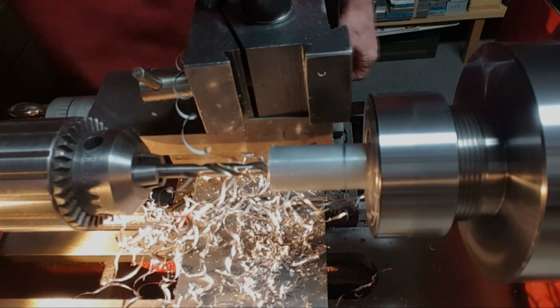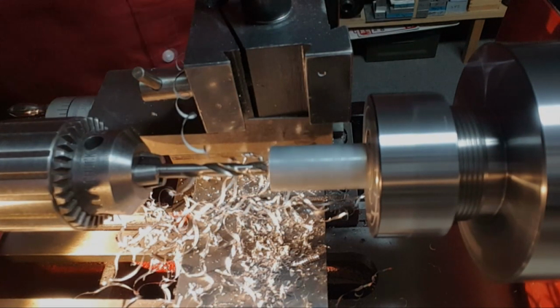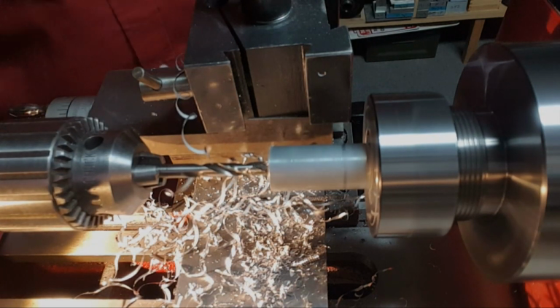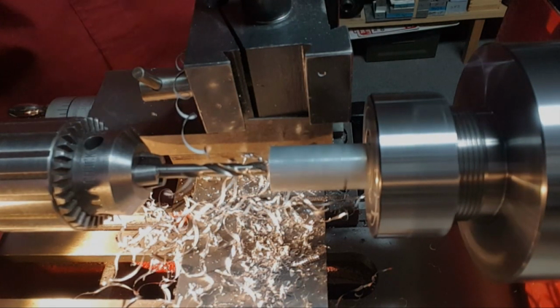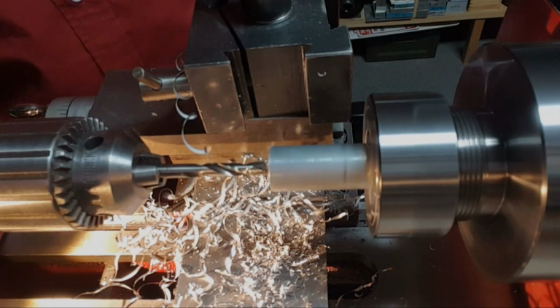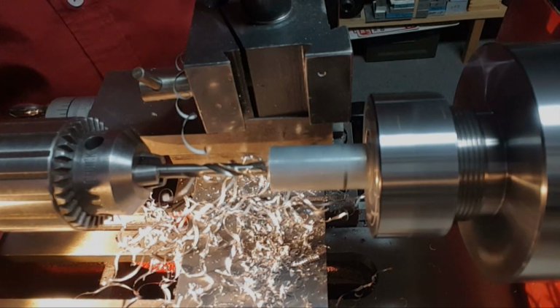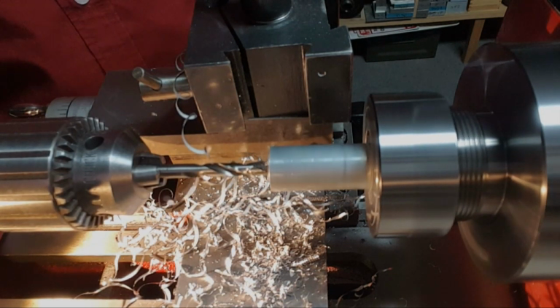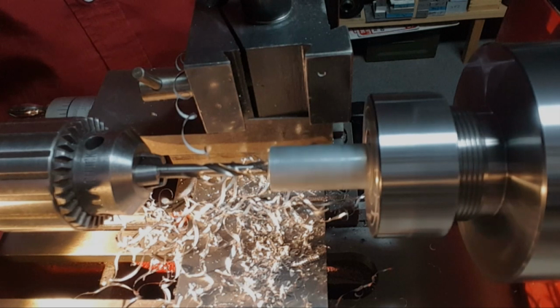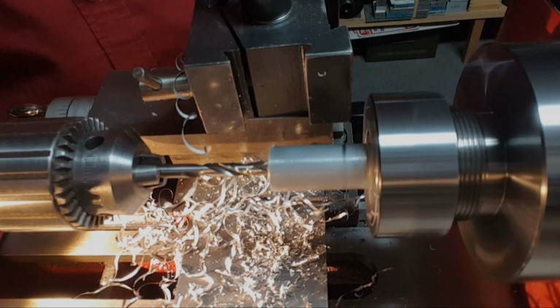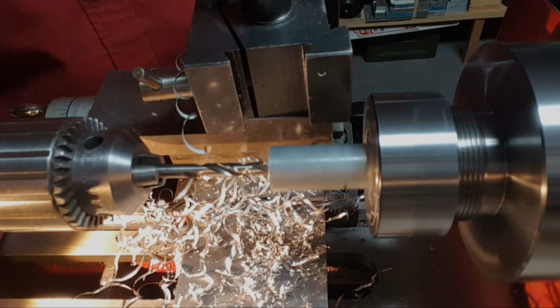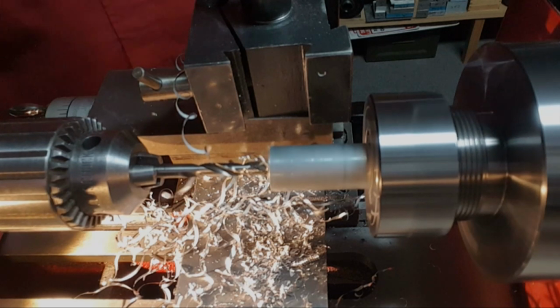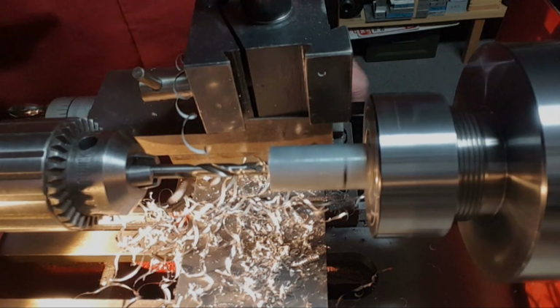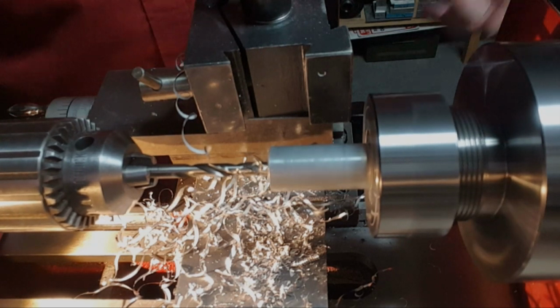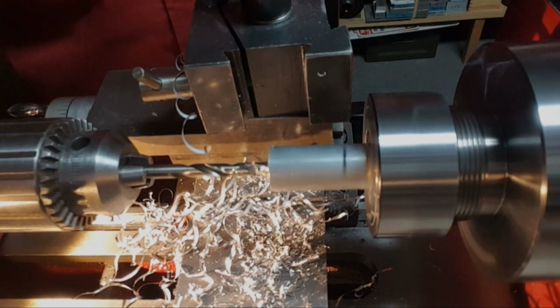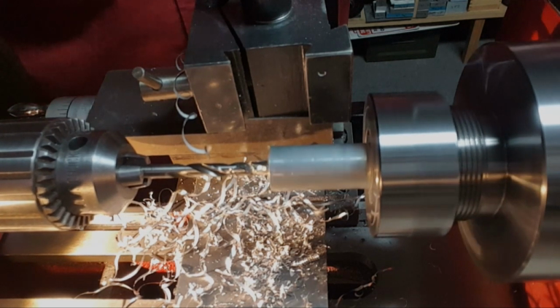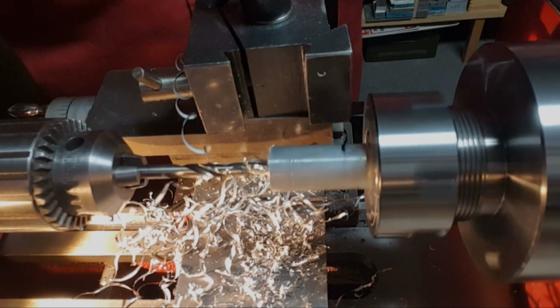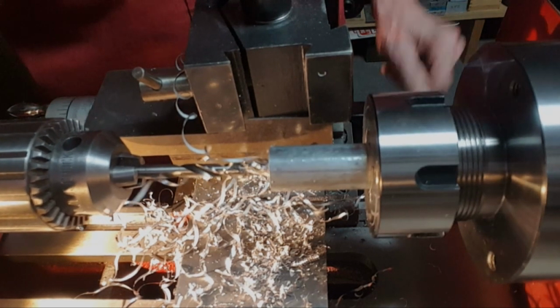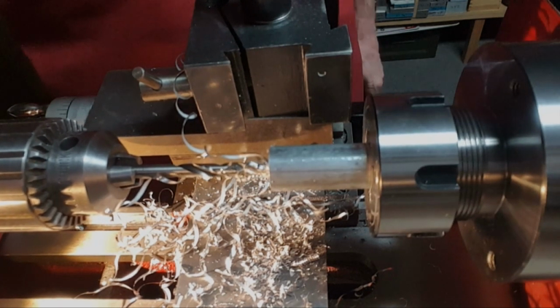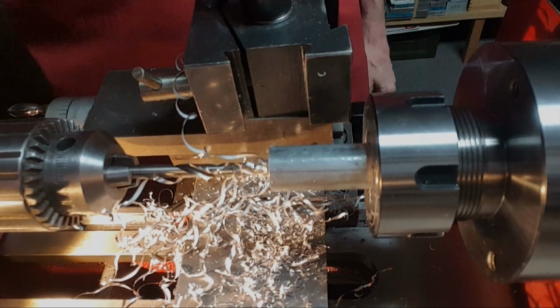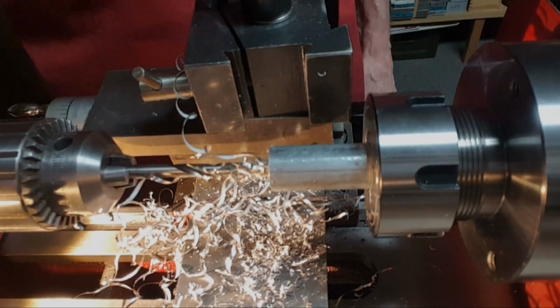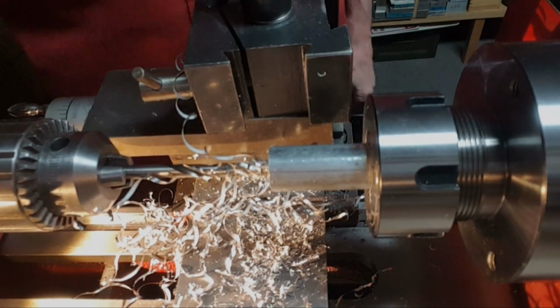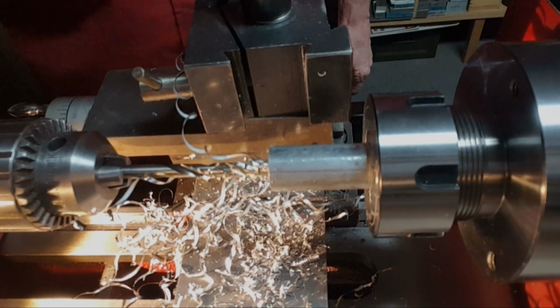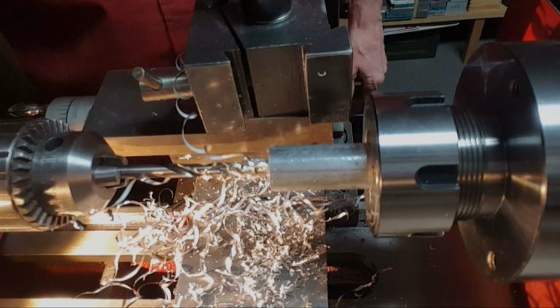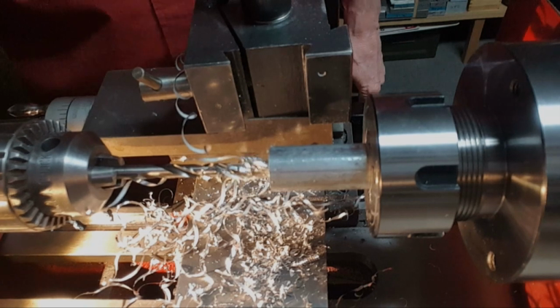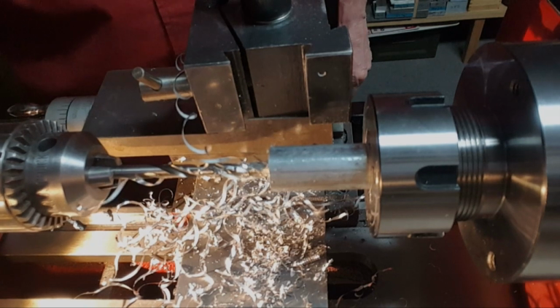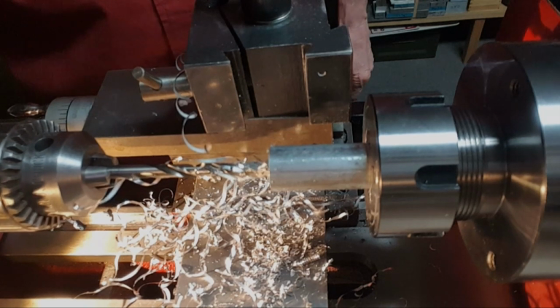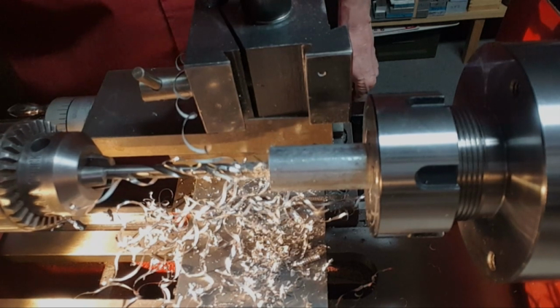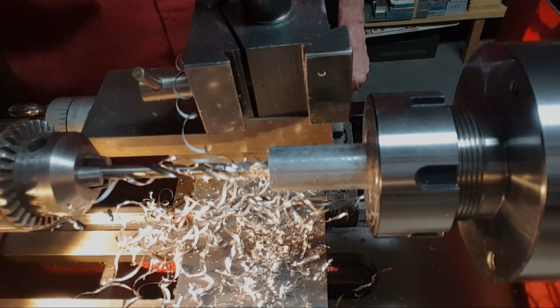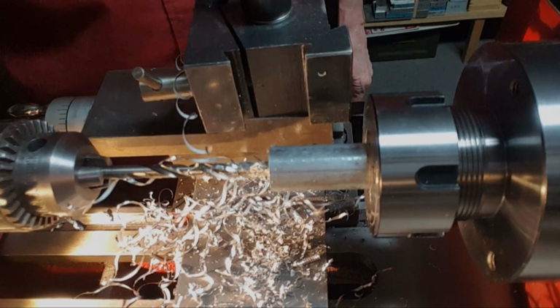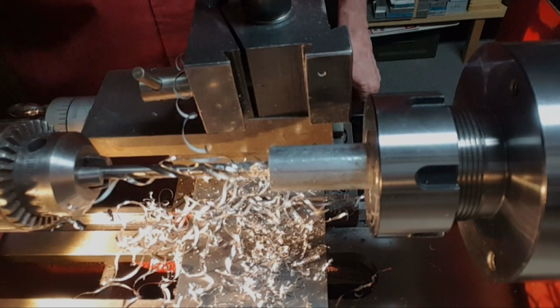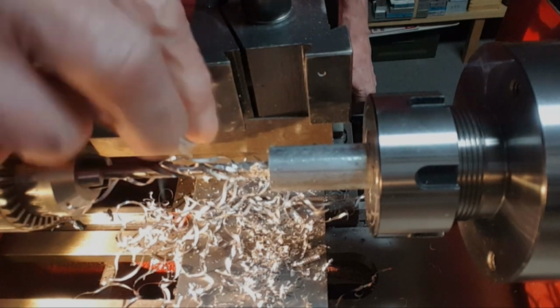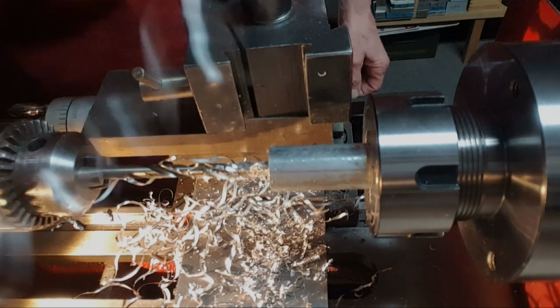Finally at depth. It looks like the tap hit even though it rotated.